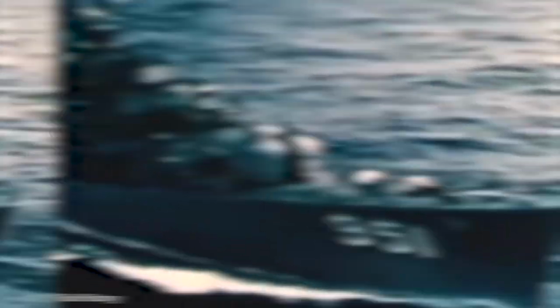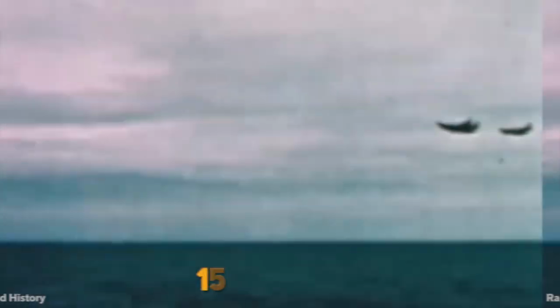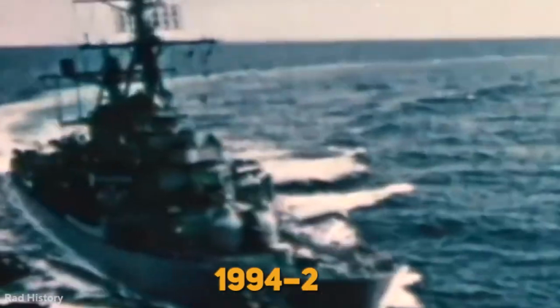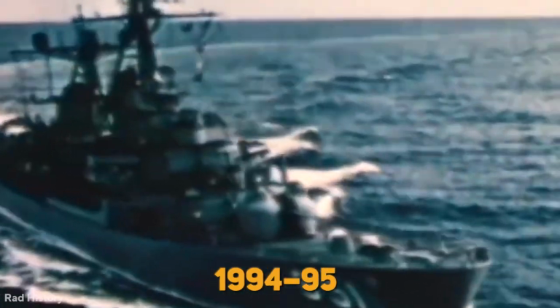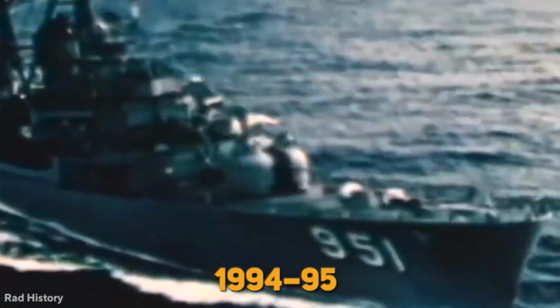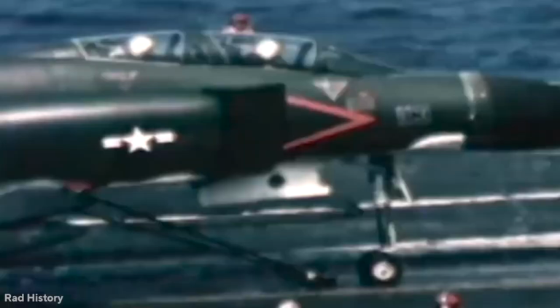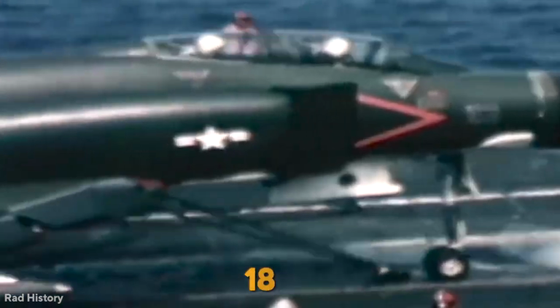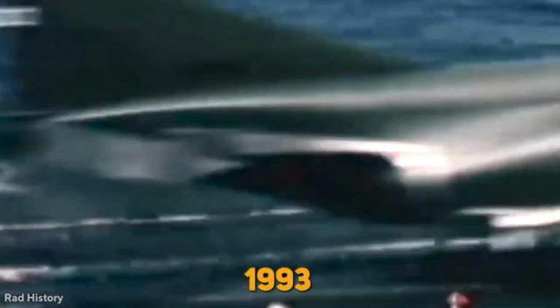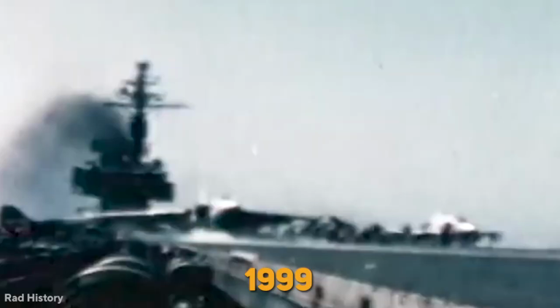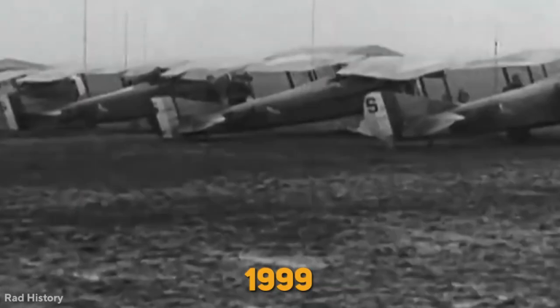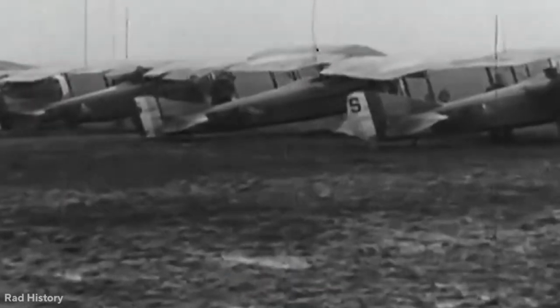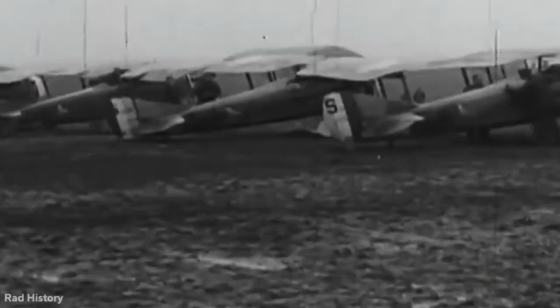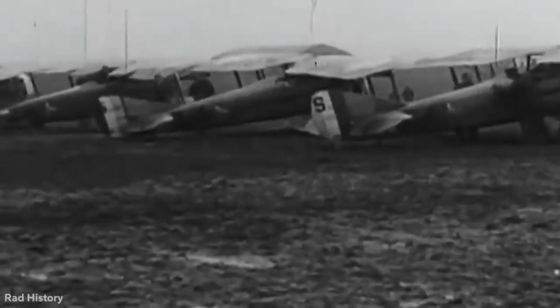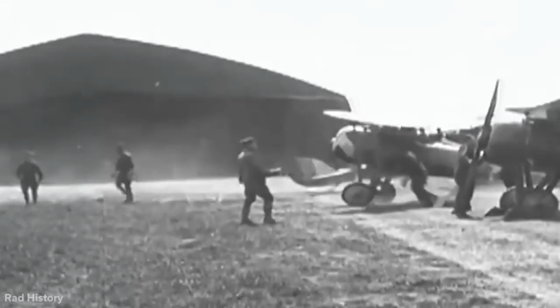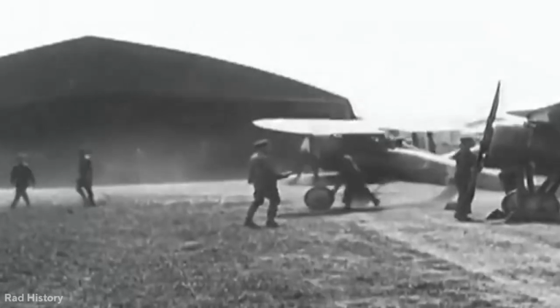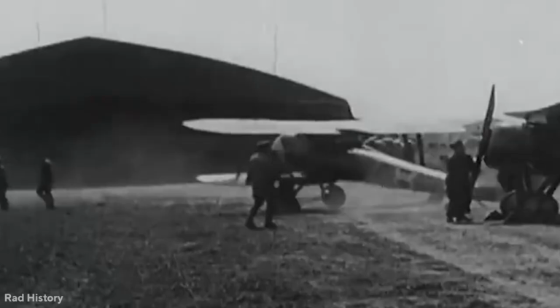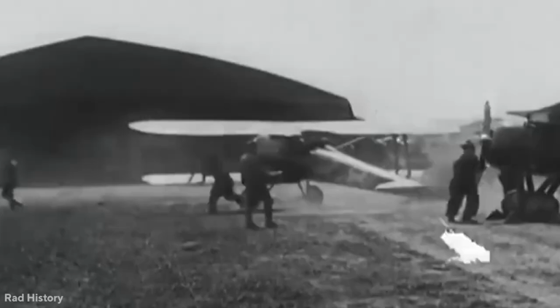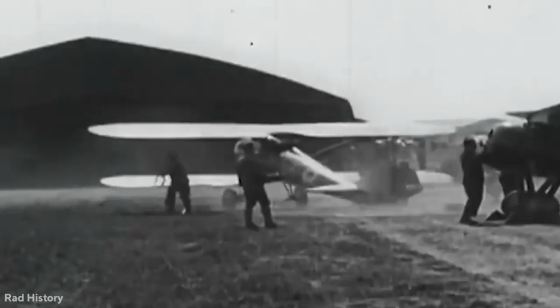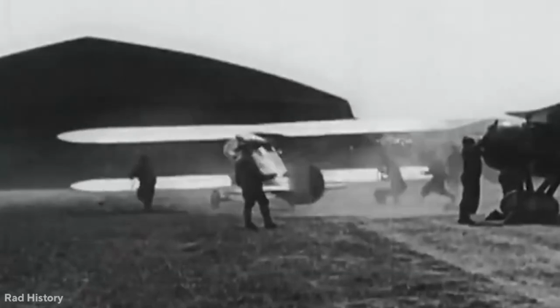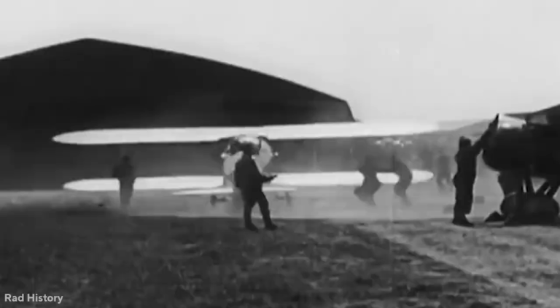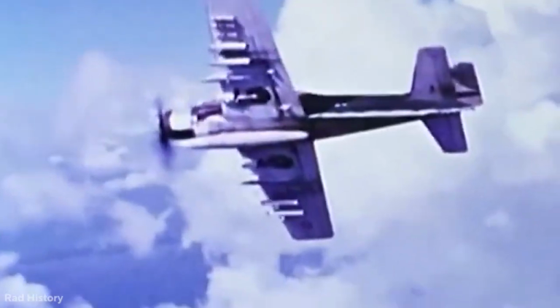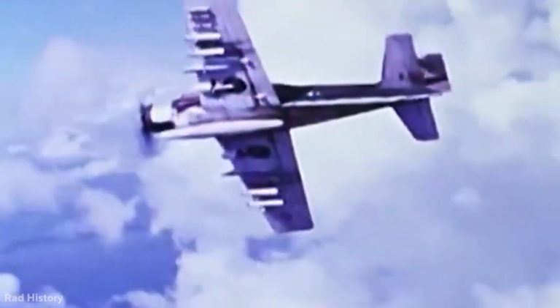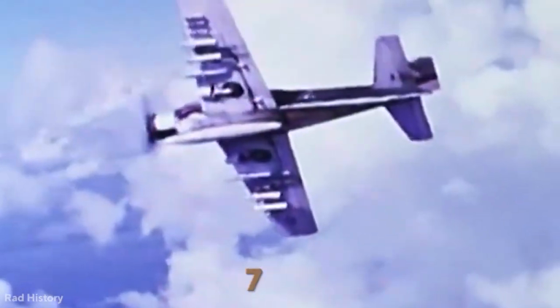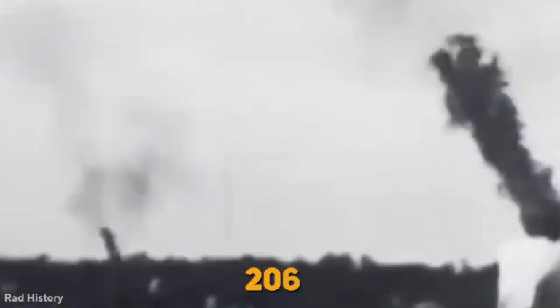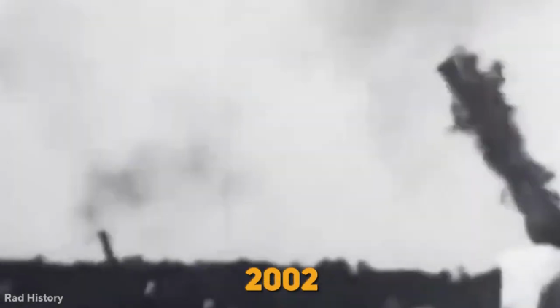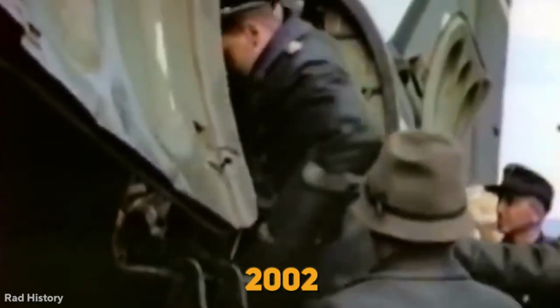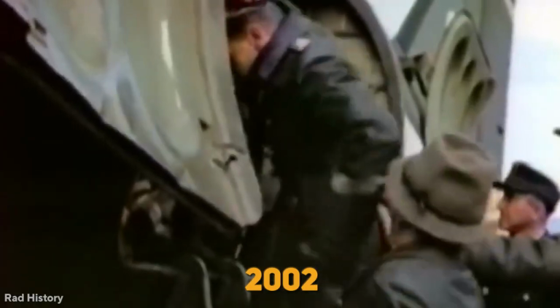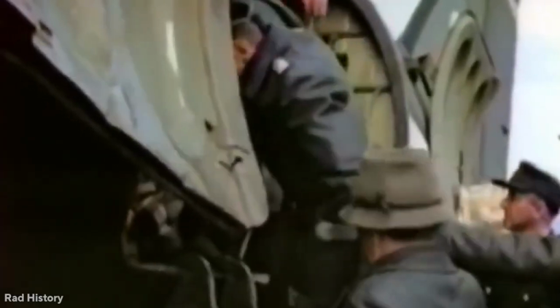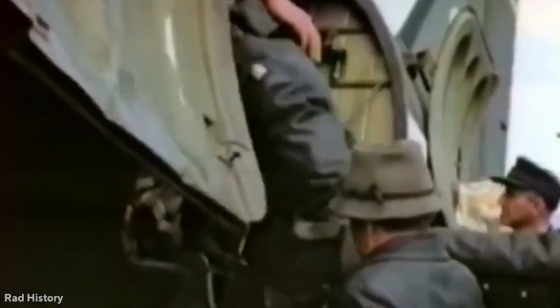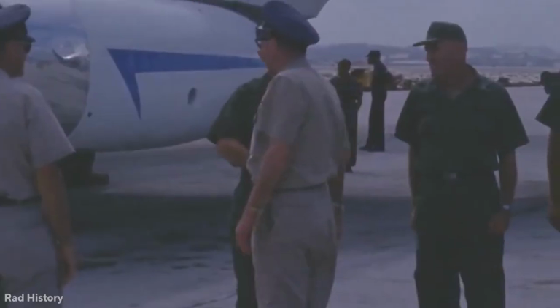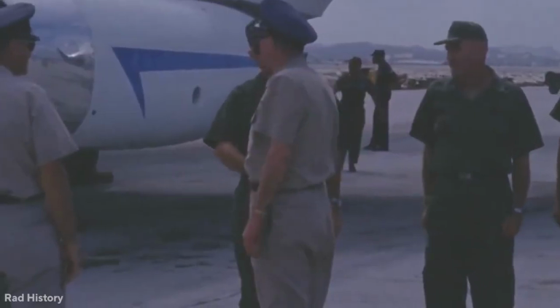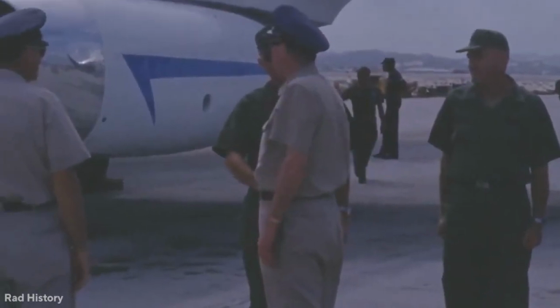In 1994, 1995, and 1999, the A-10 flew combat and search-and-rescue flights in the Balkans before being sent to Afghanistan in 2002 and participating in the whole of Operation Iraqi Freedom.